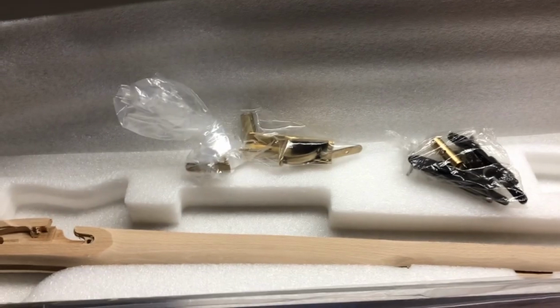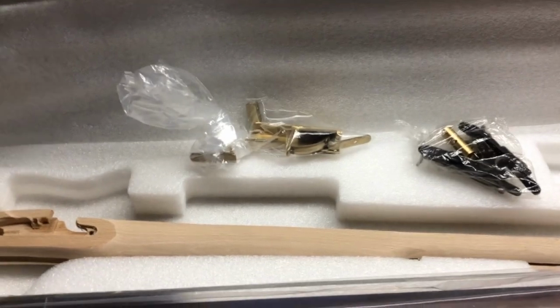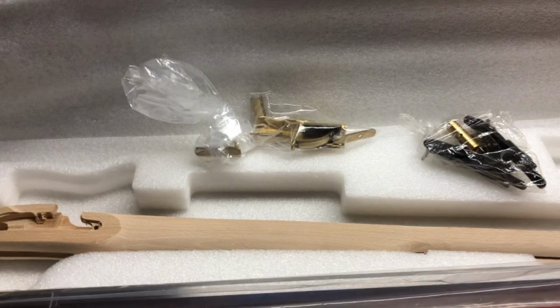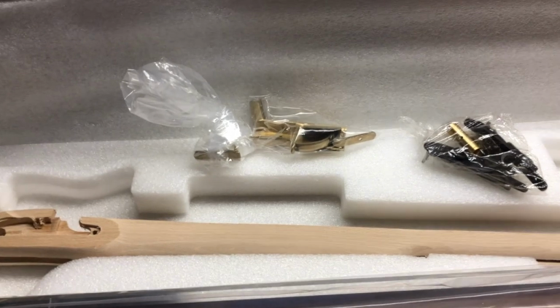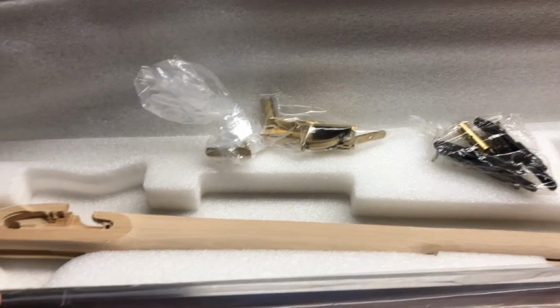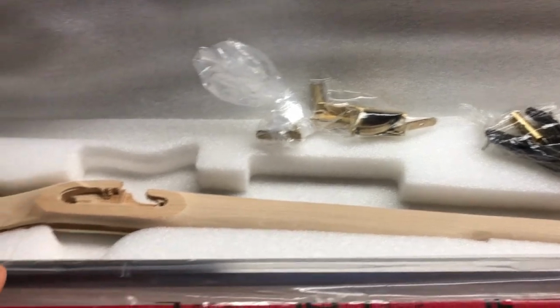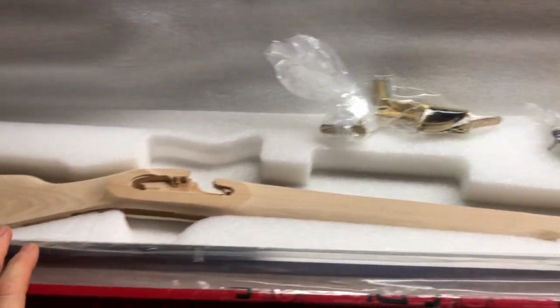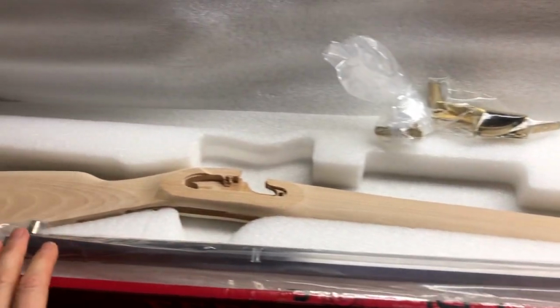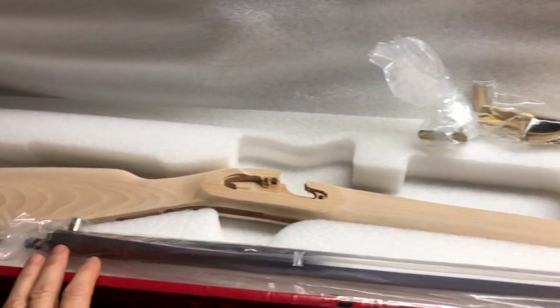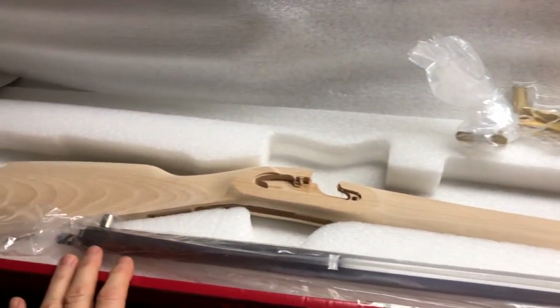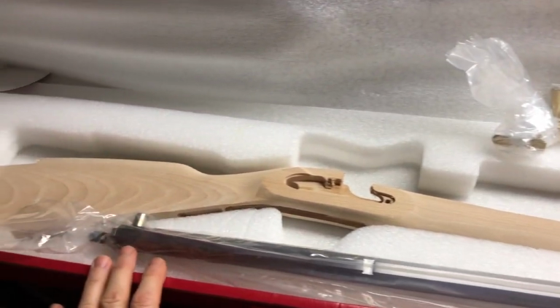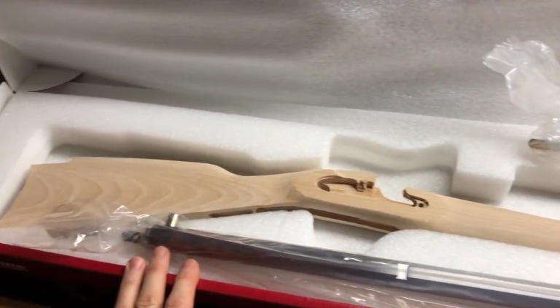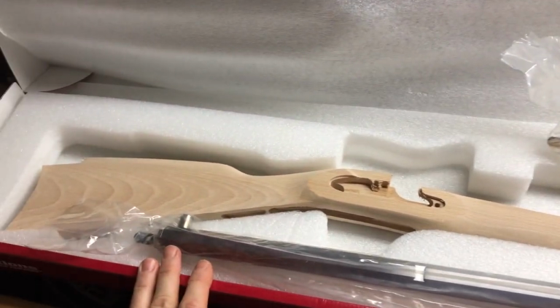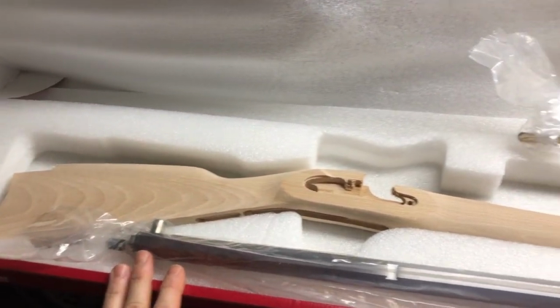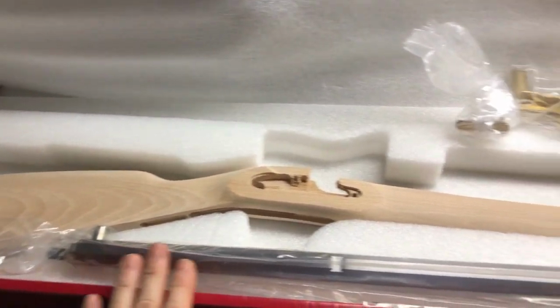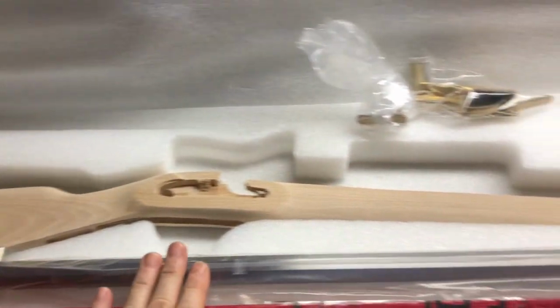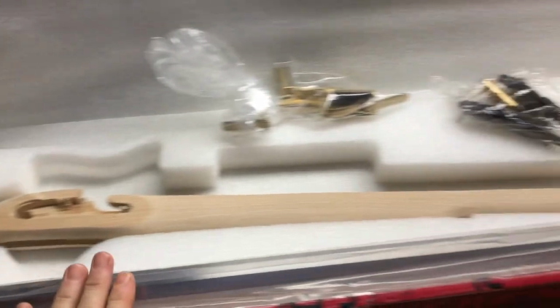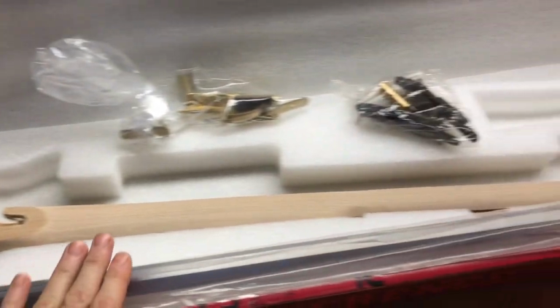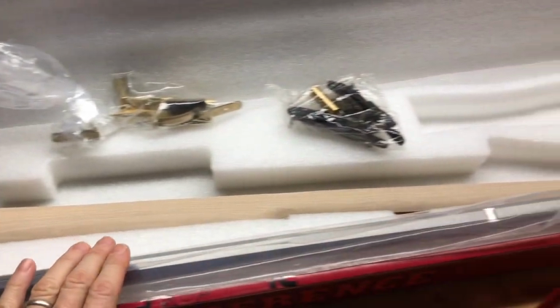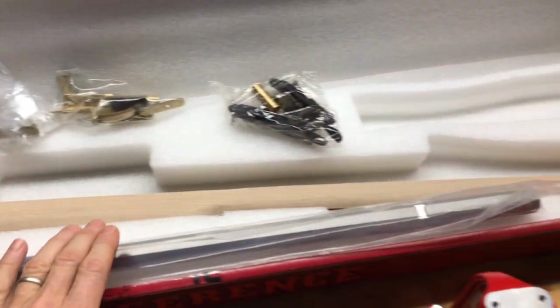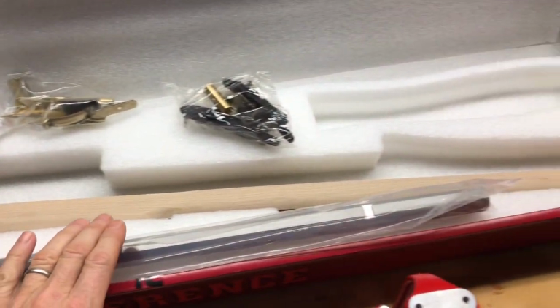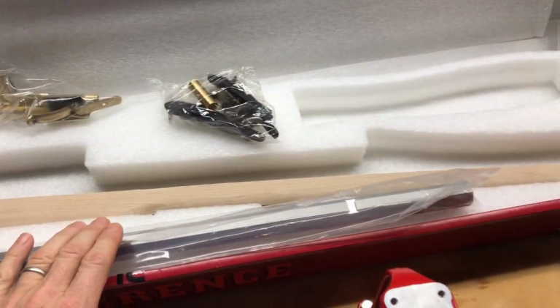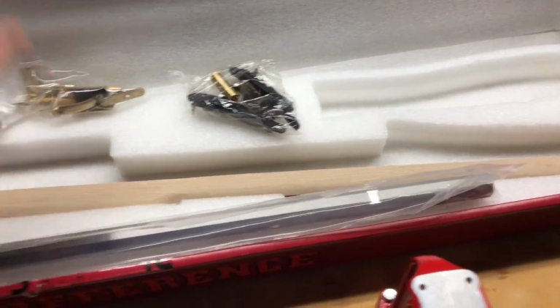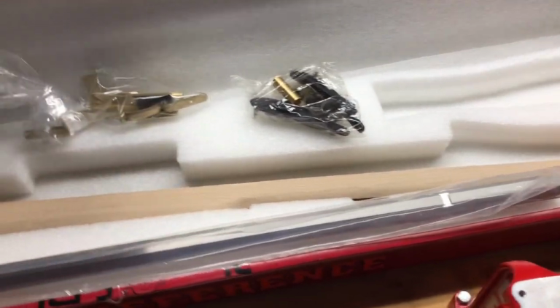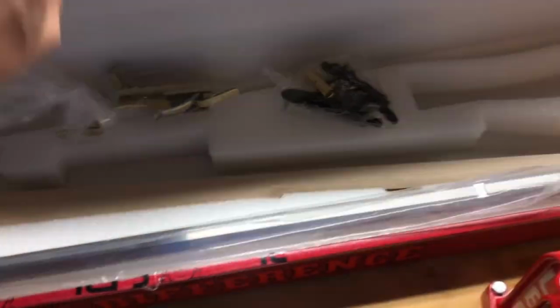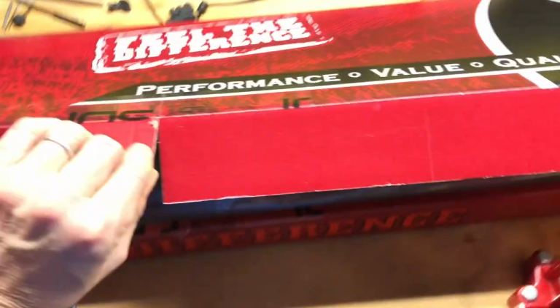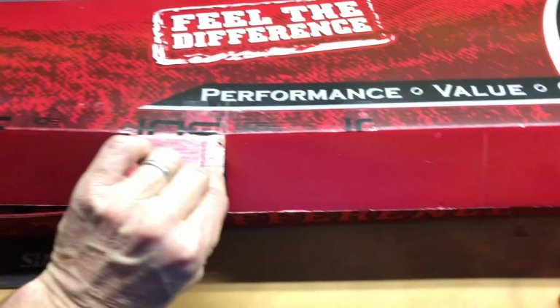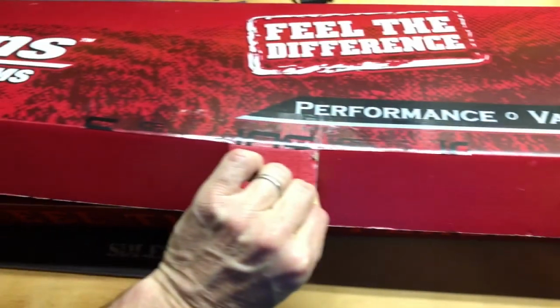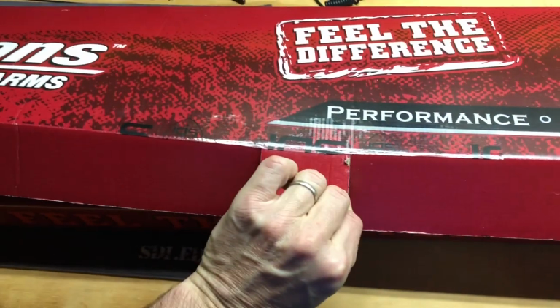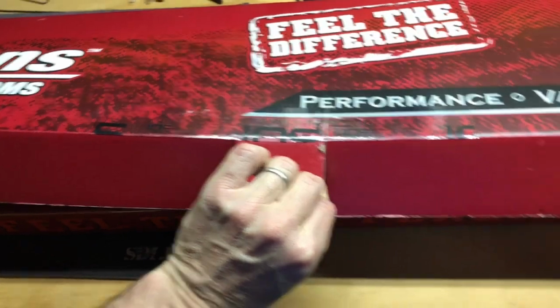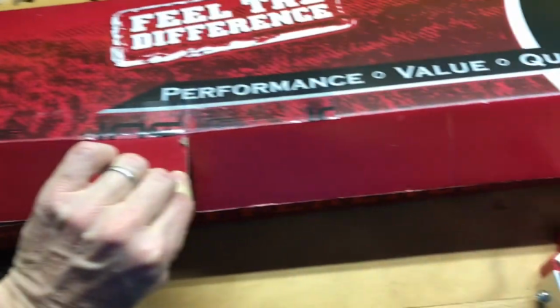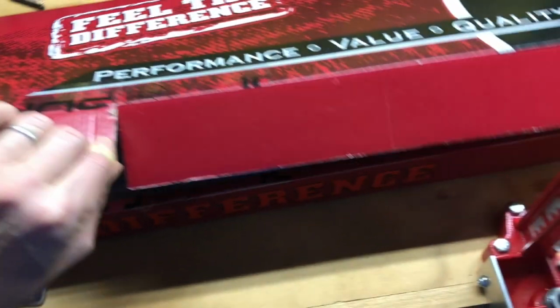I am Marcus Streisand. This is the beginning video for this muzzleloader project — the Shenandoah. I believe it's from Traditions.